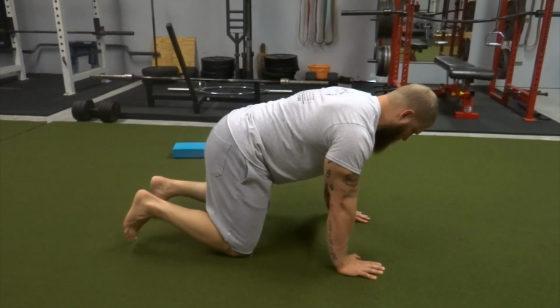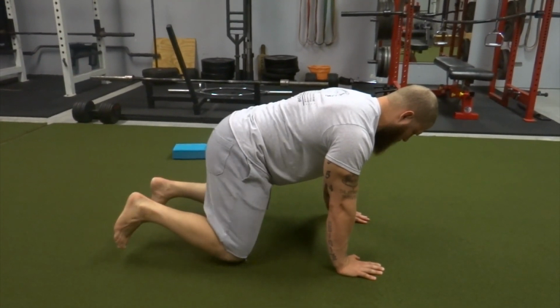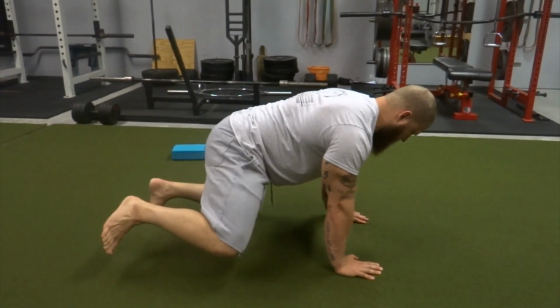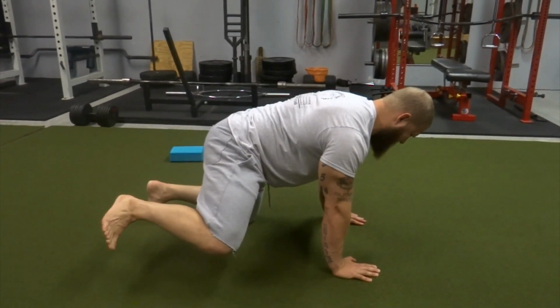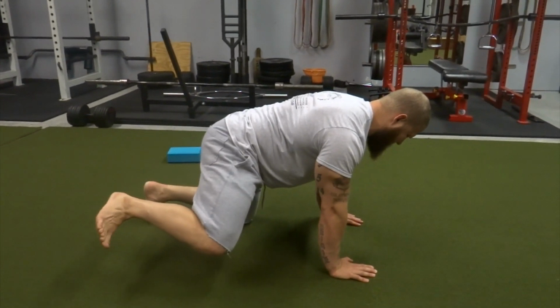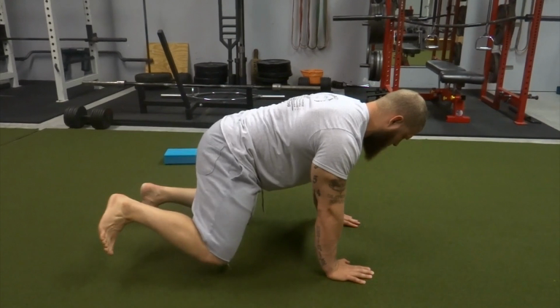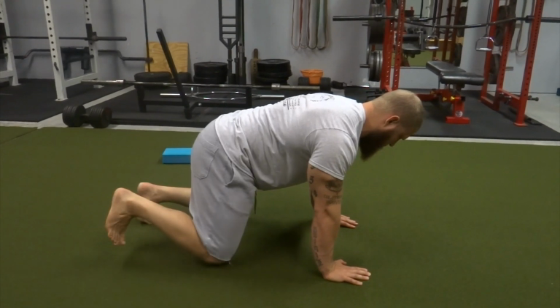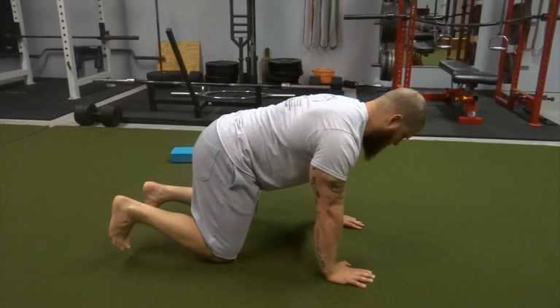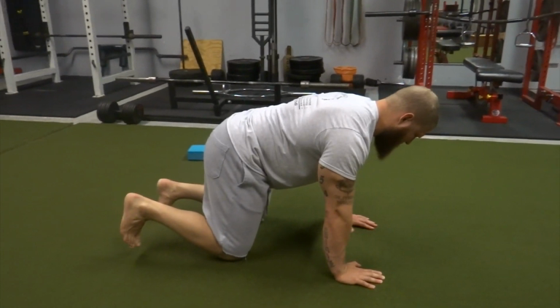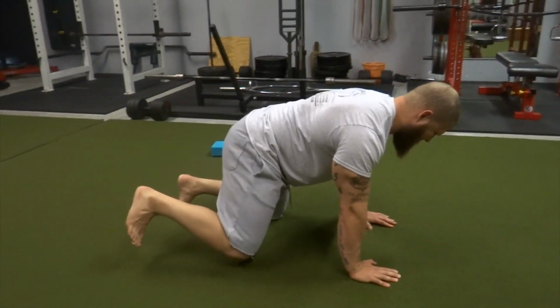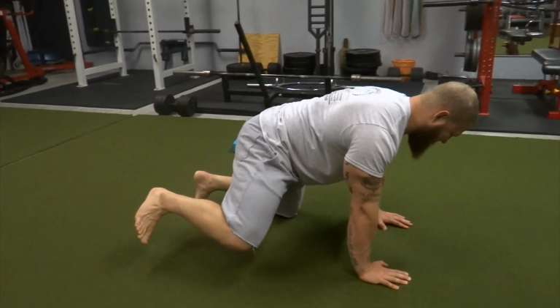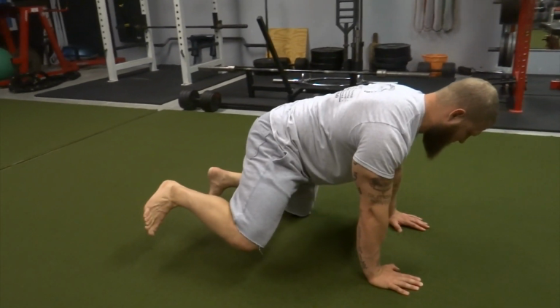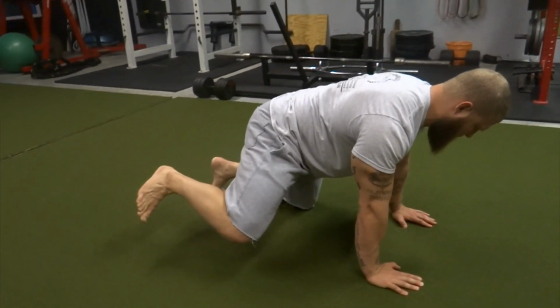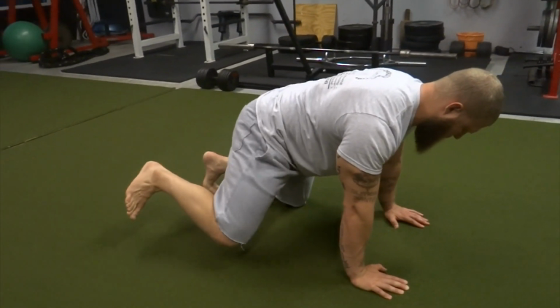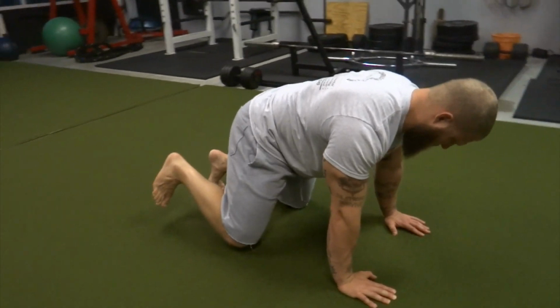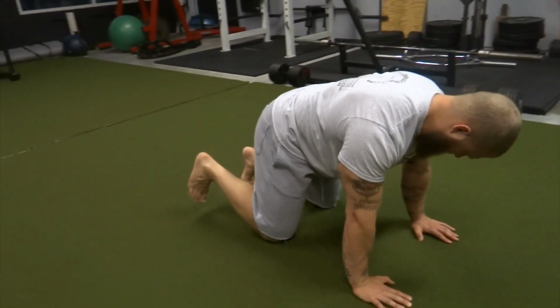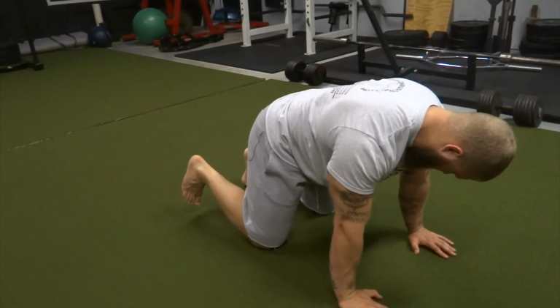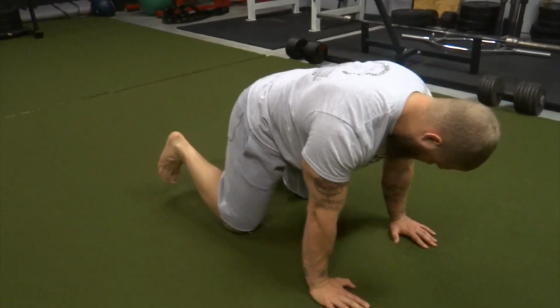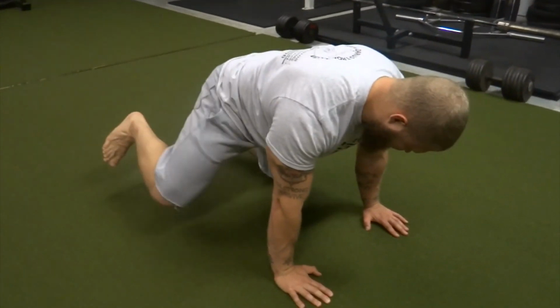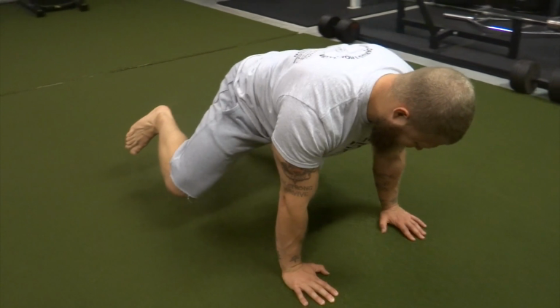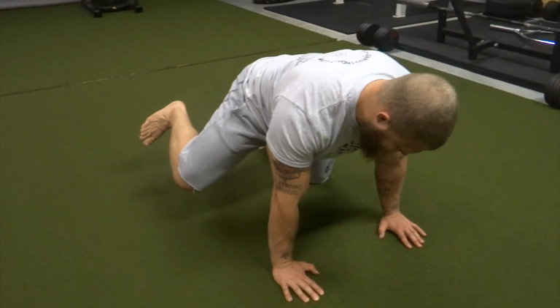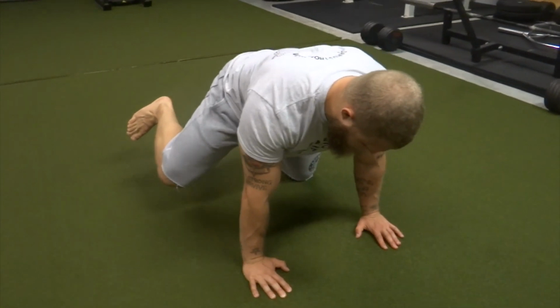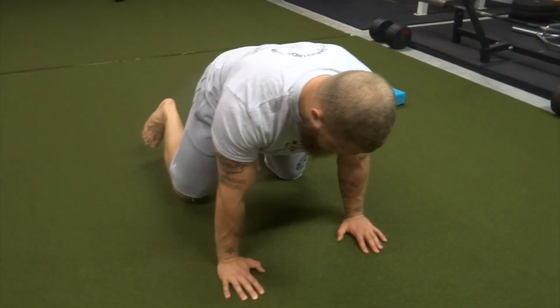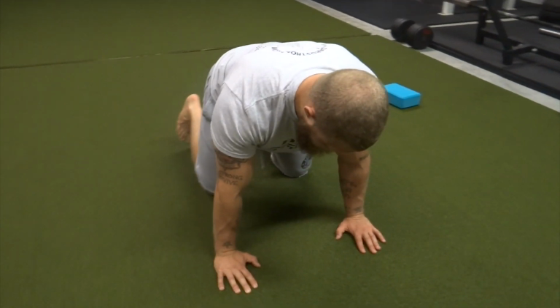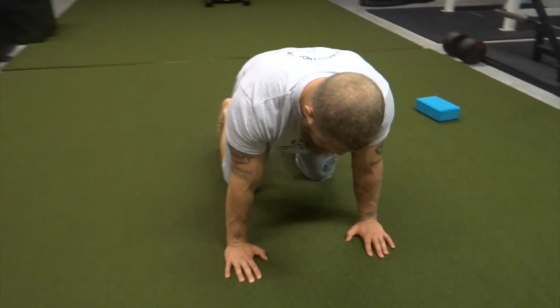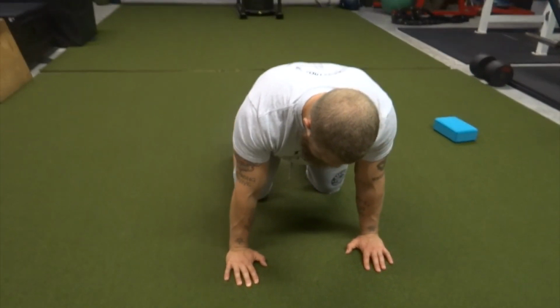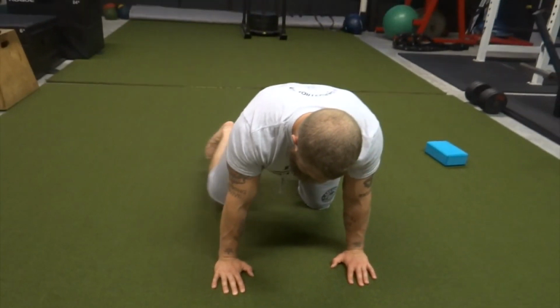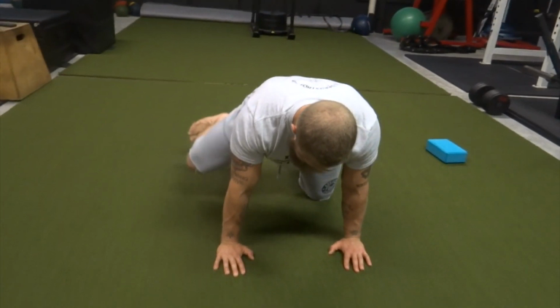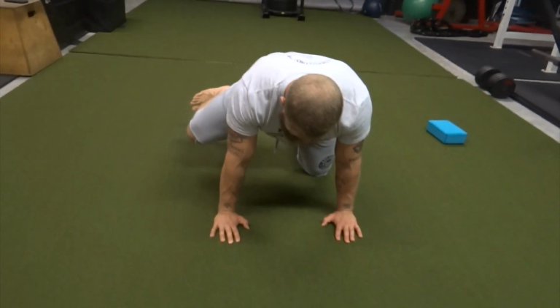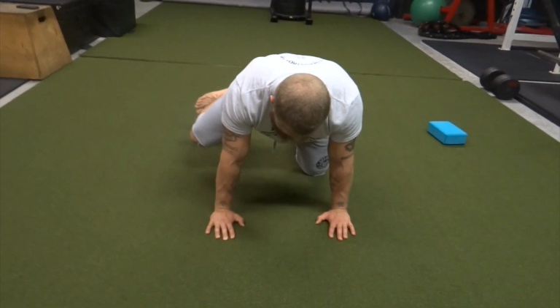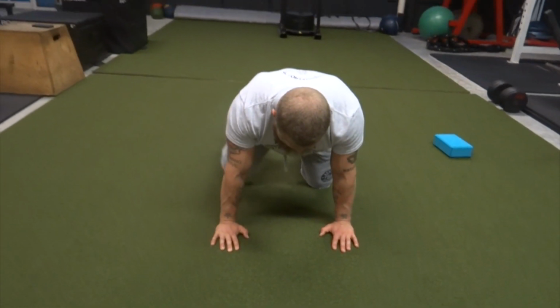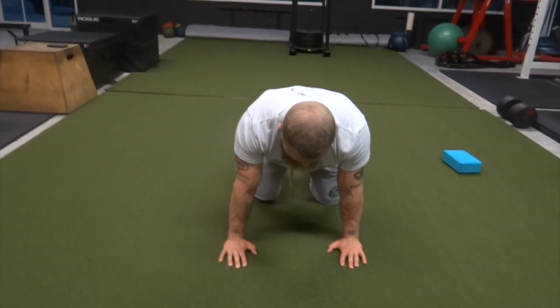Here we're doing a basic fire hydrant, keeping that core nice and braced with a neutral spine, gaining that range of motion but not going too far to where we lose it in the hips and in the low back.